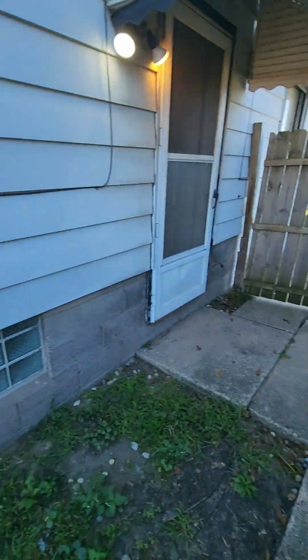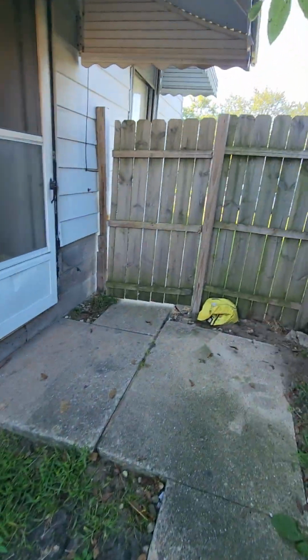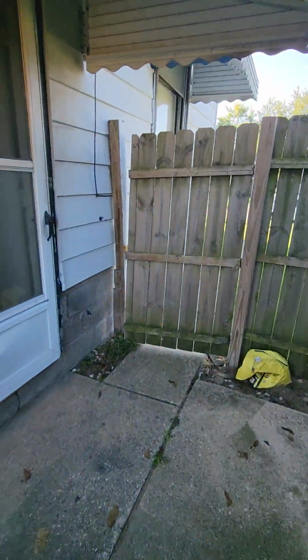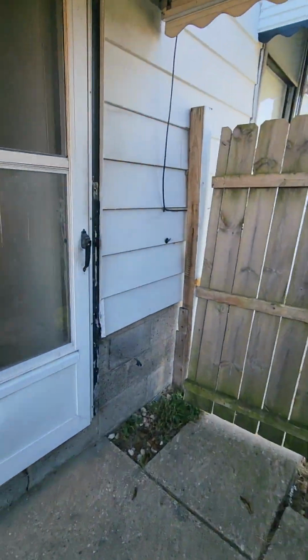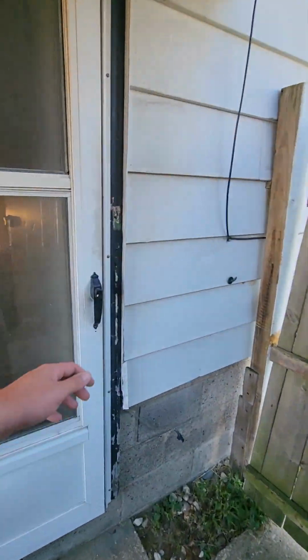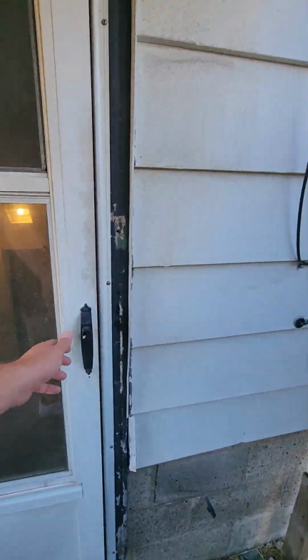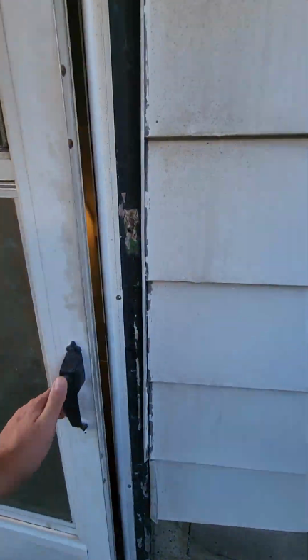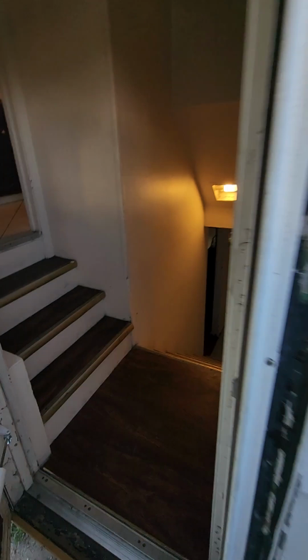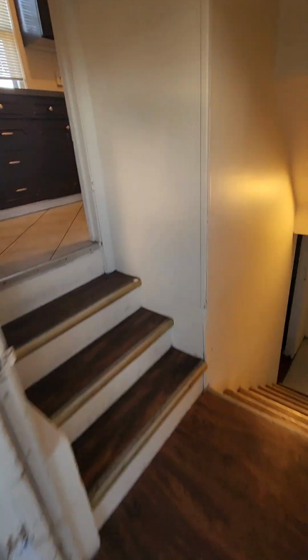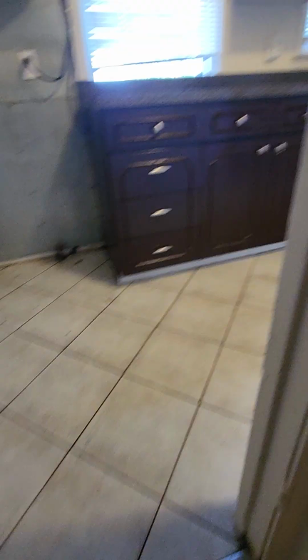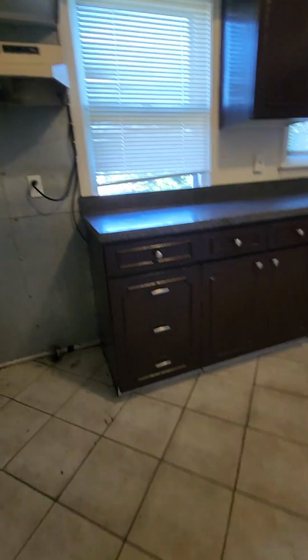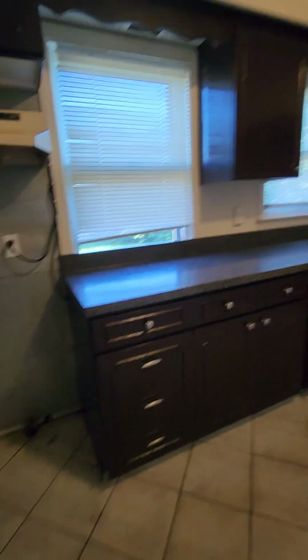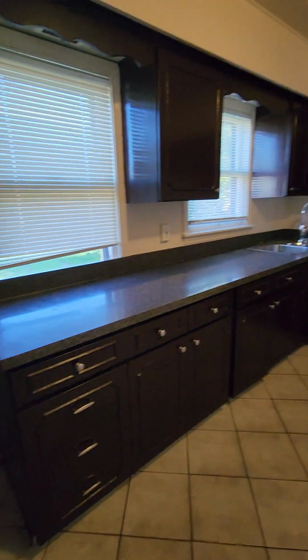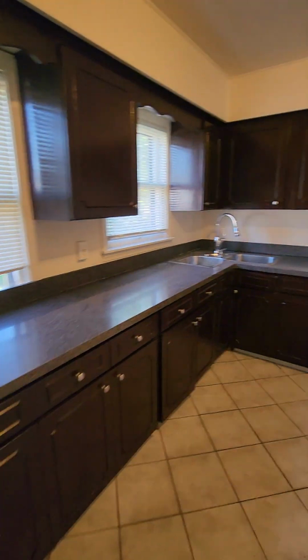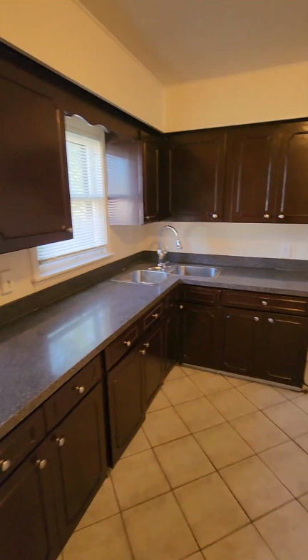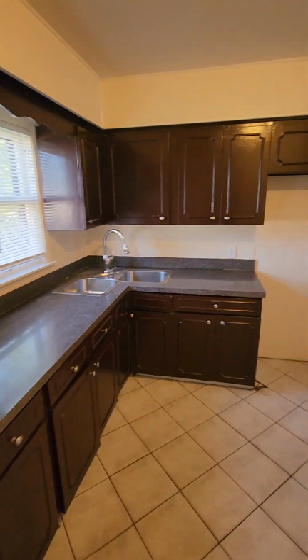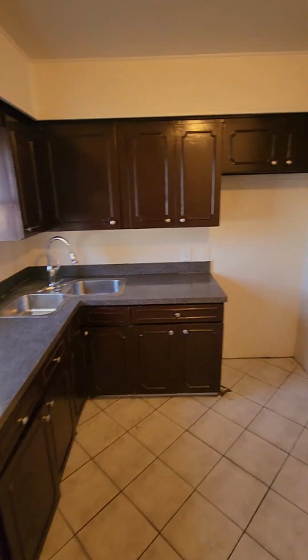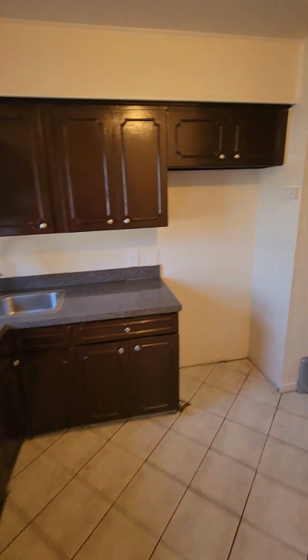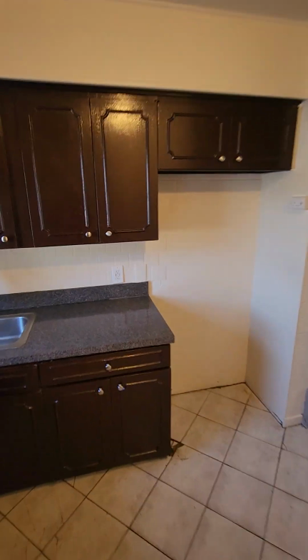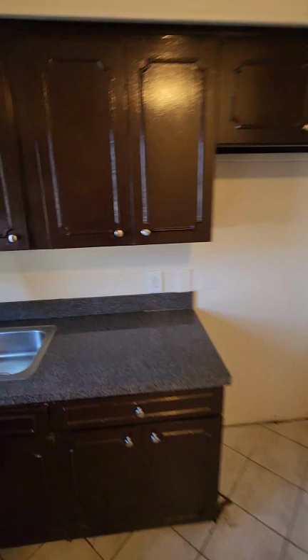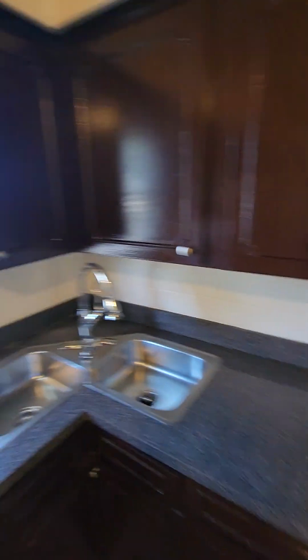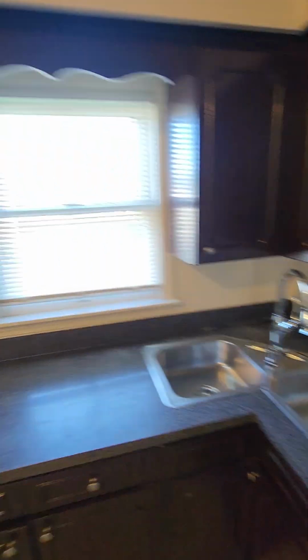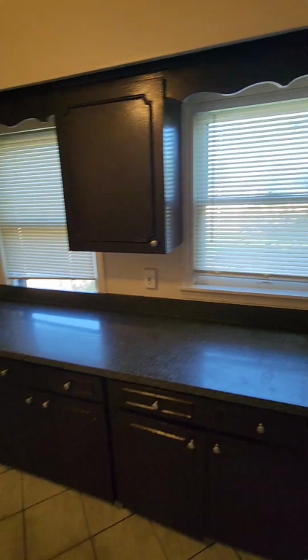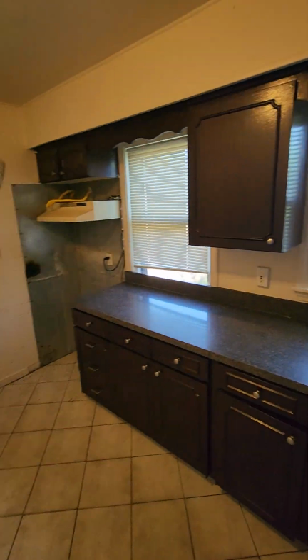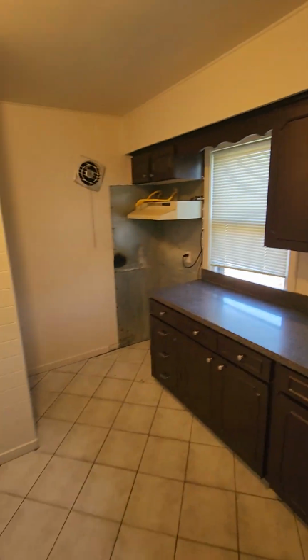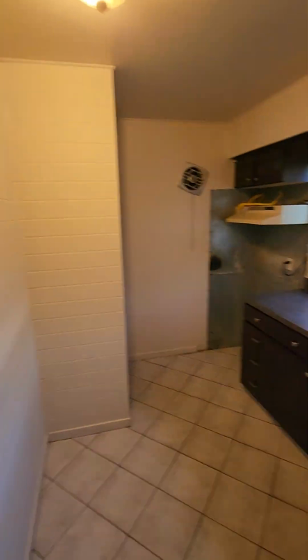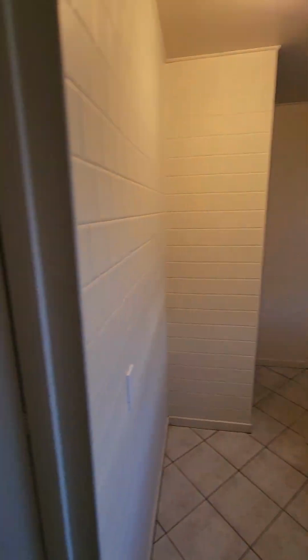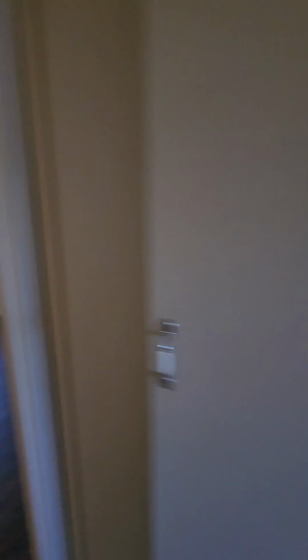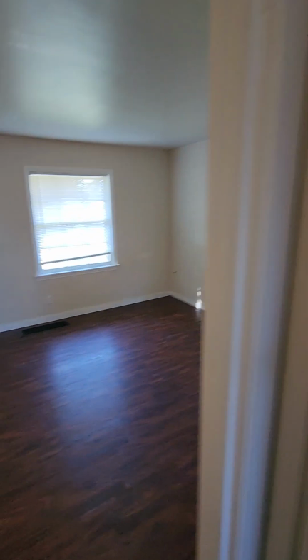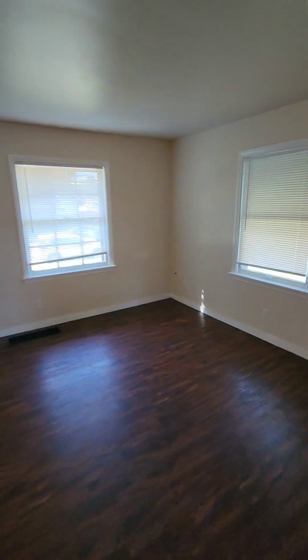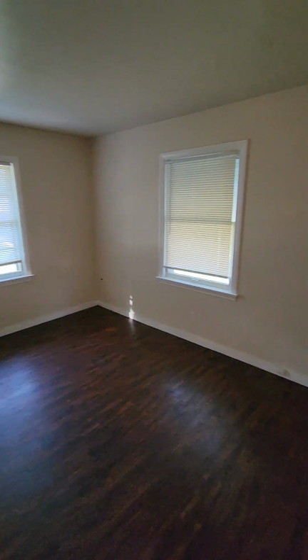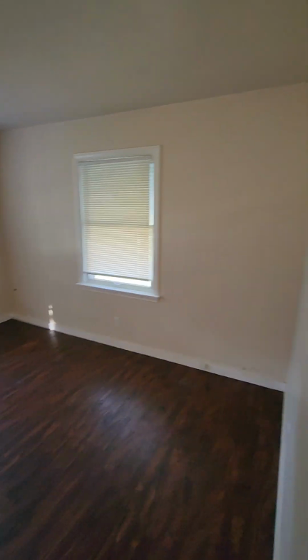We'll go through the house one more time. So again, we're back in our kitchen area here — just got our kitchen and living room.